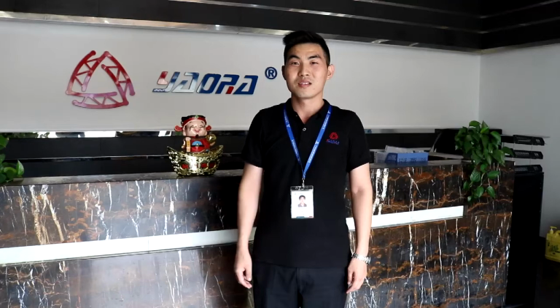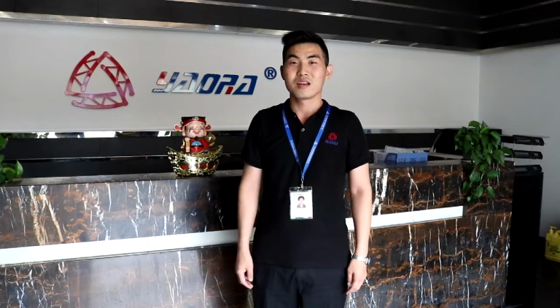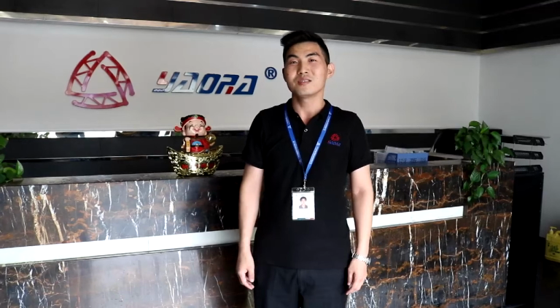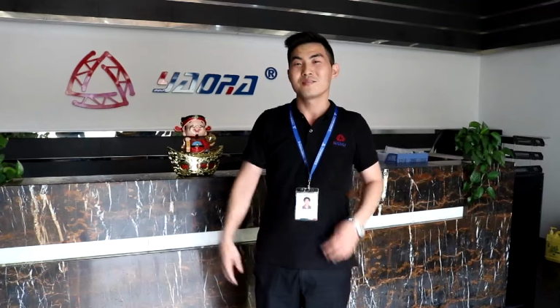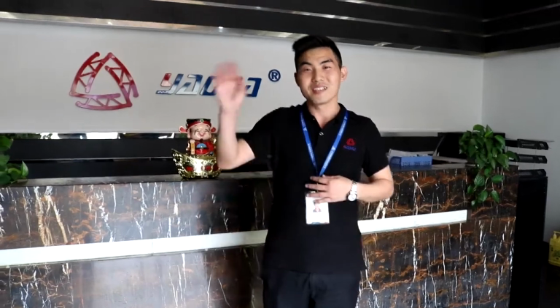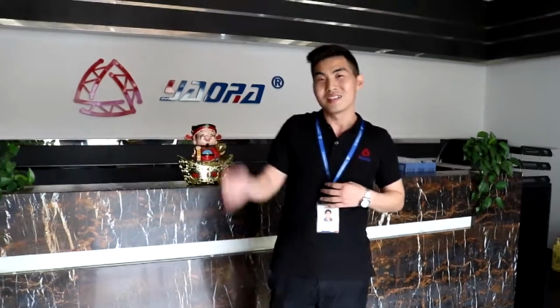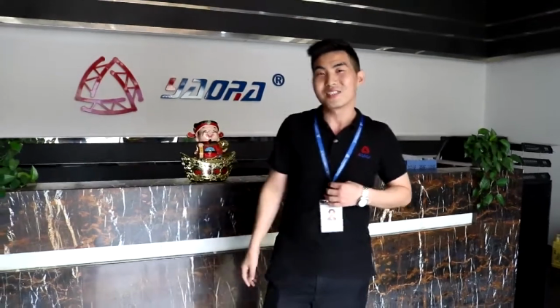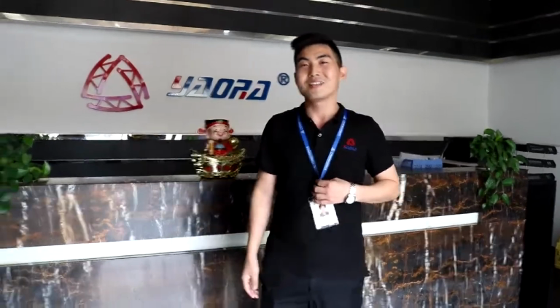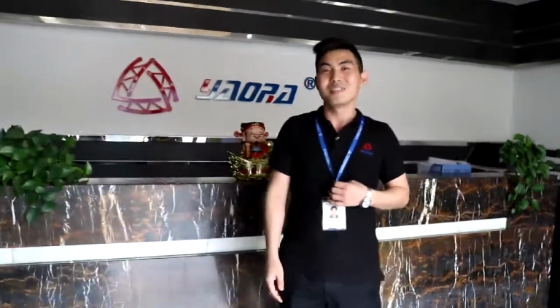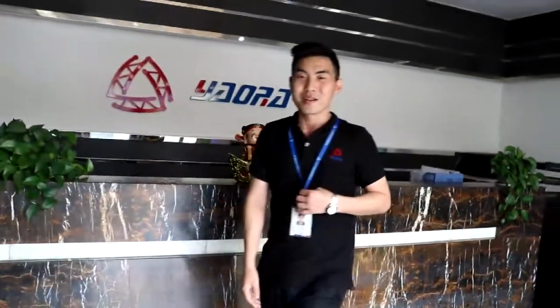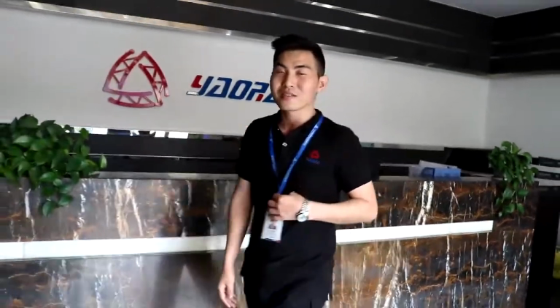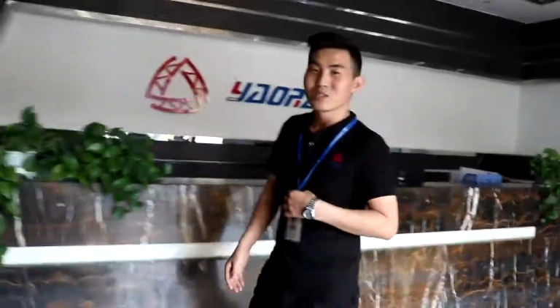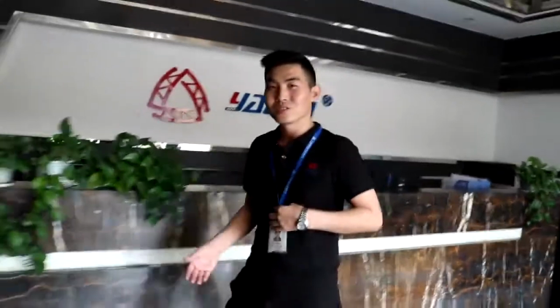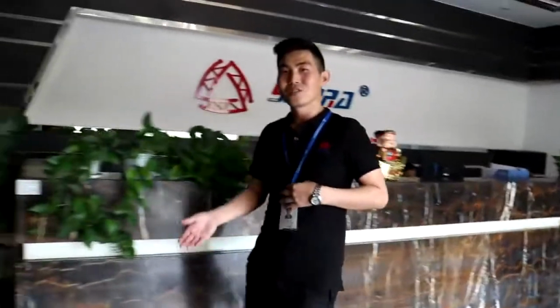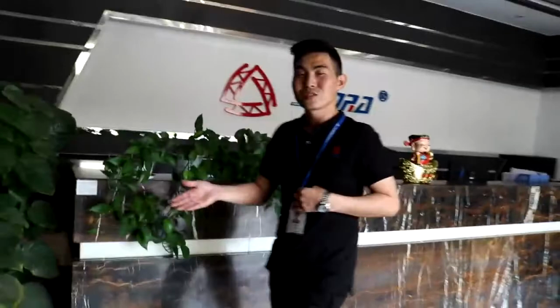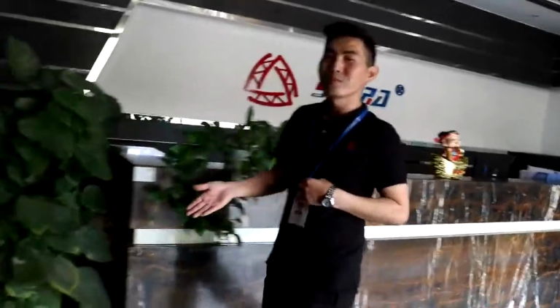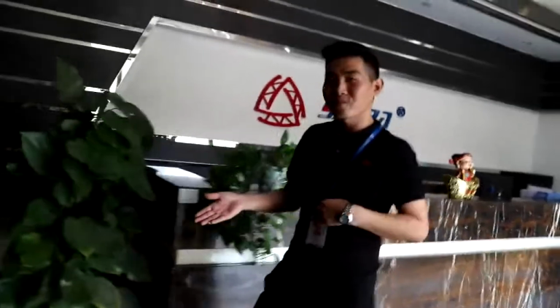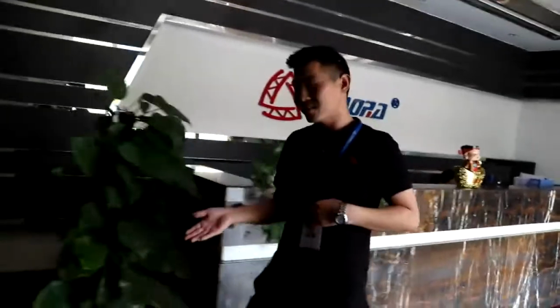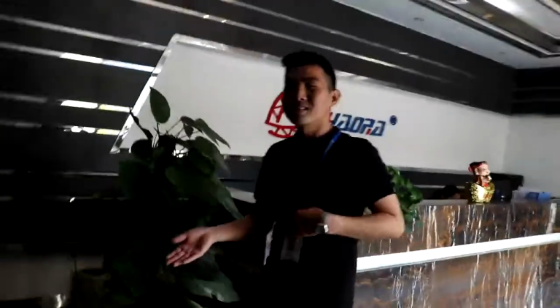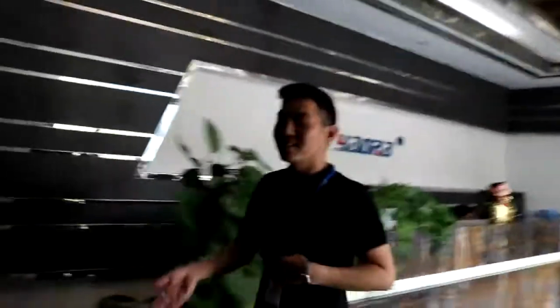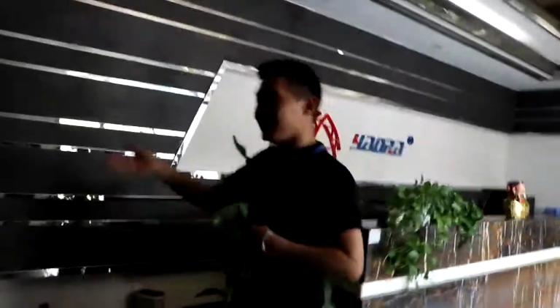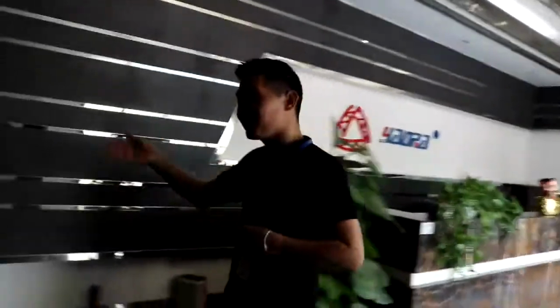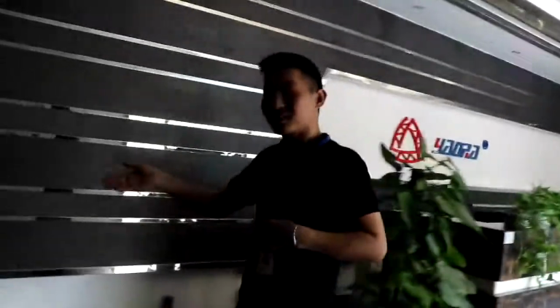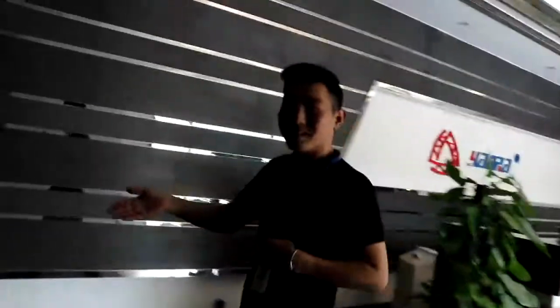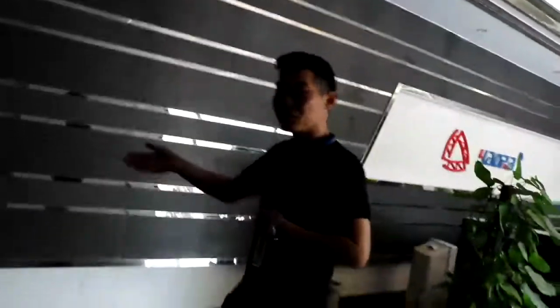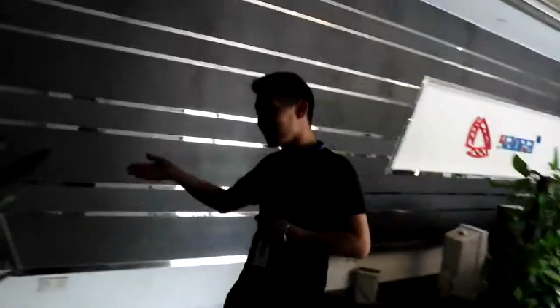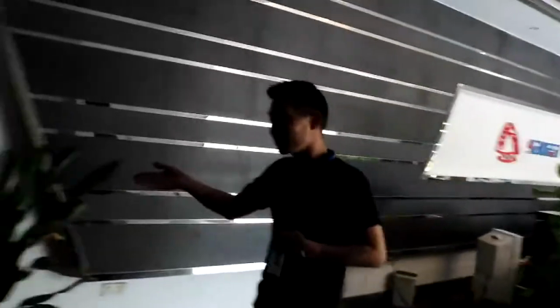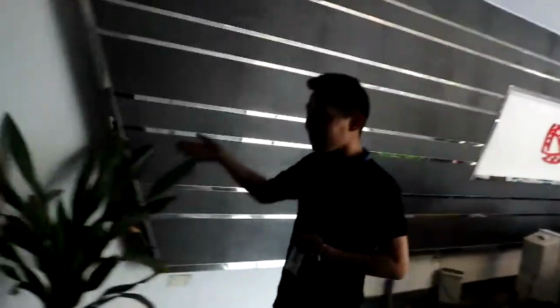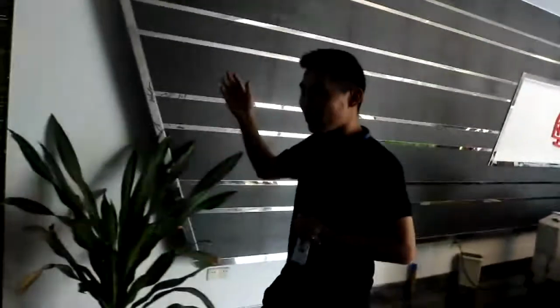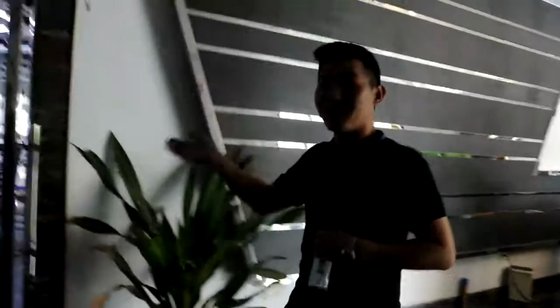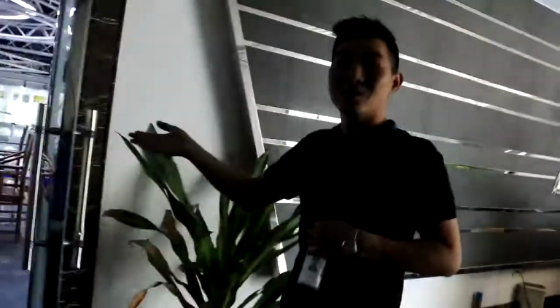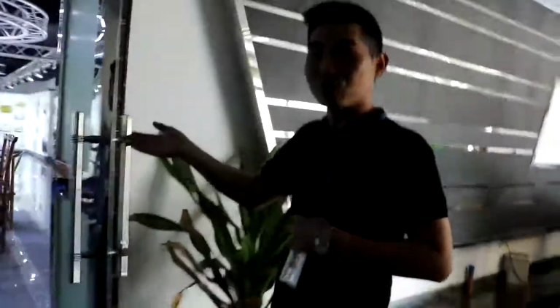Hello, my dear. This is Andy. I'm glad to introduce you to my factory. First, let me take you around my showroom.